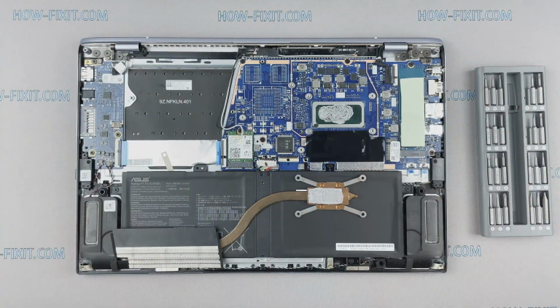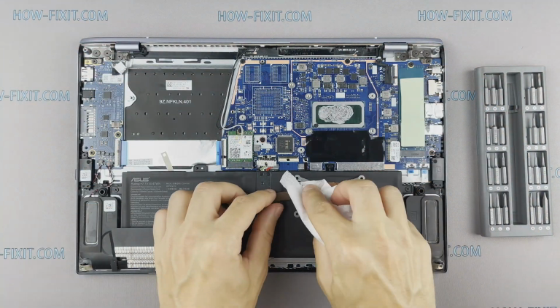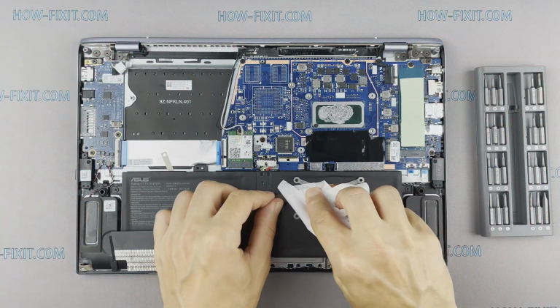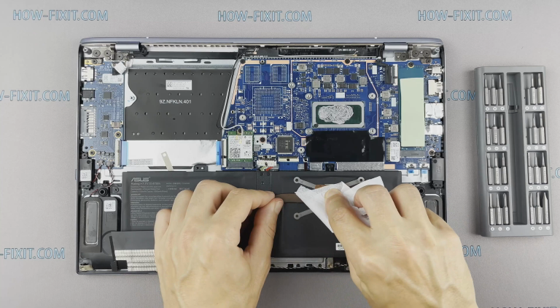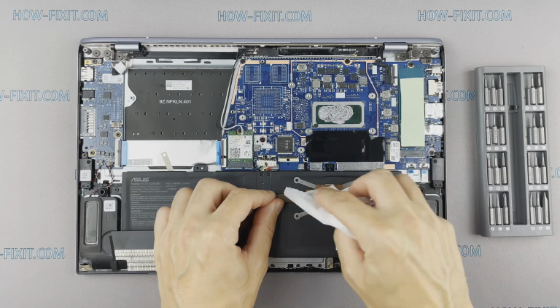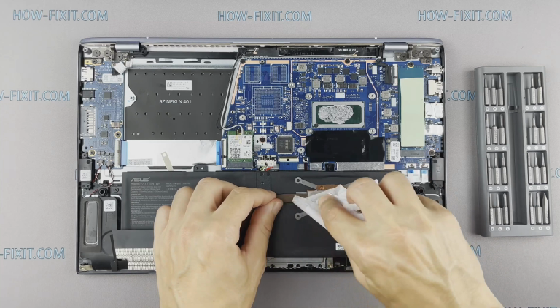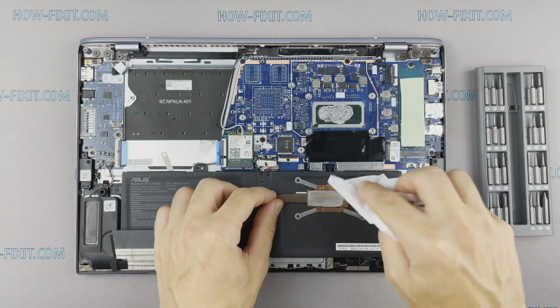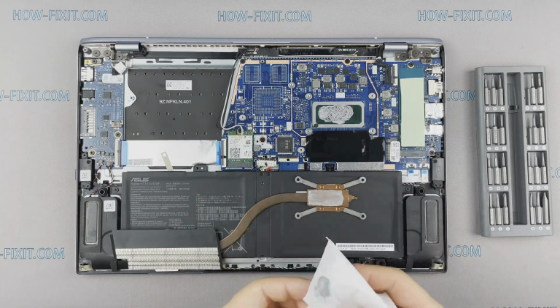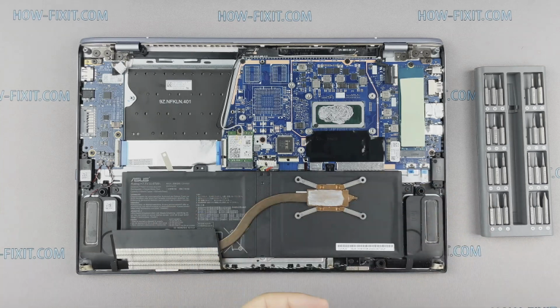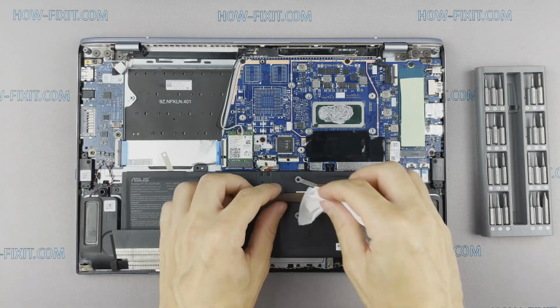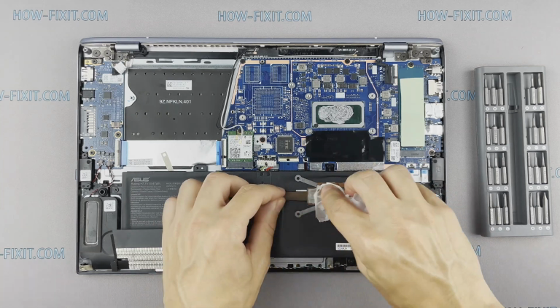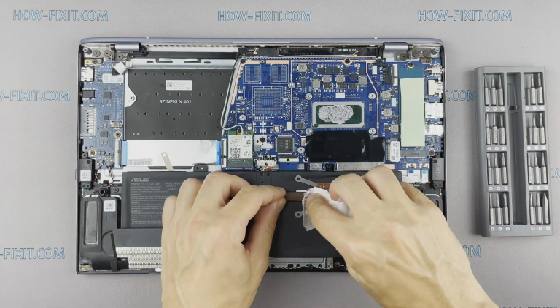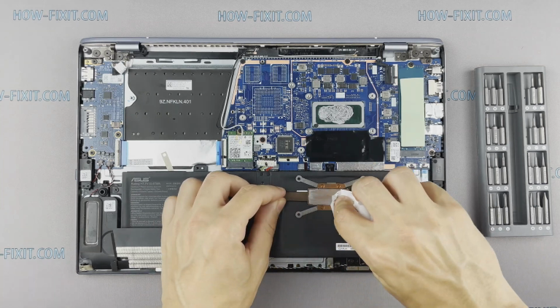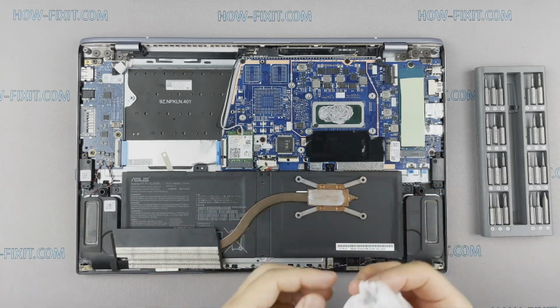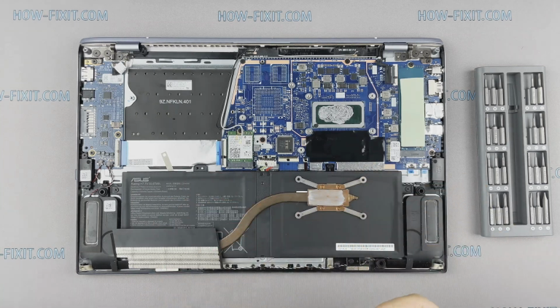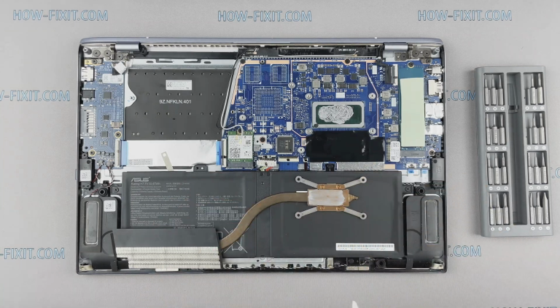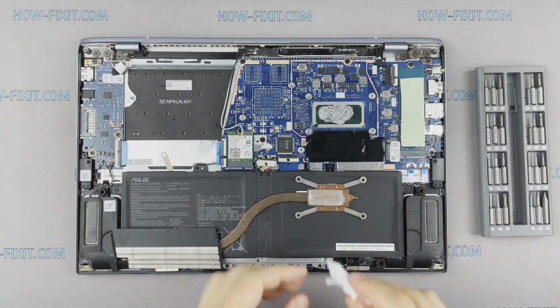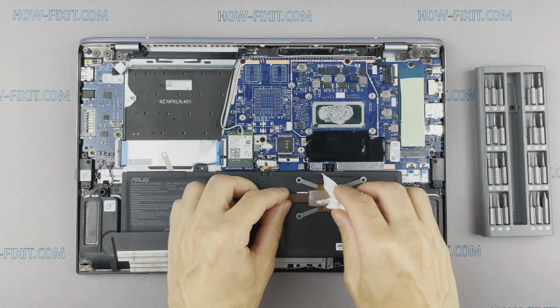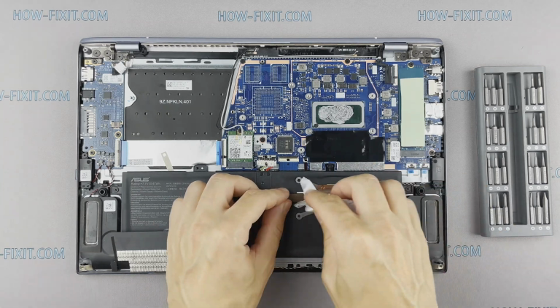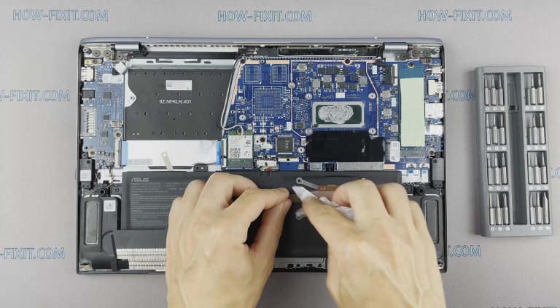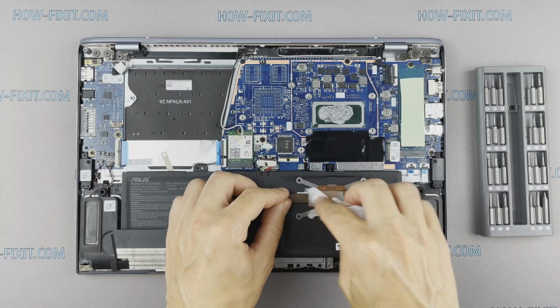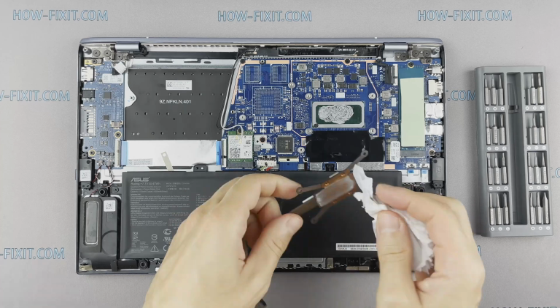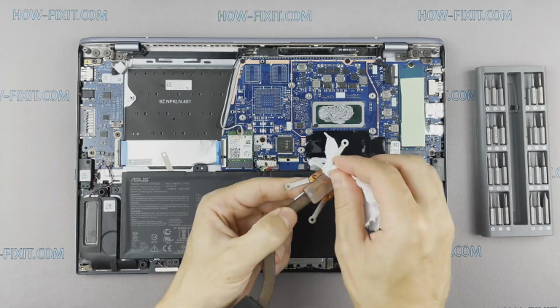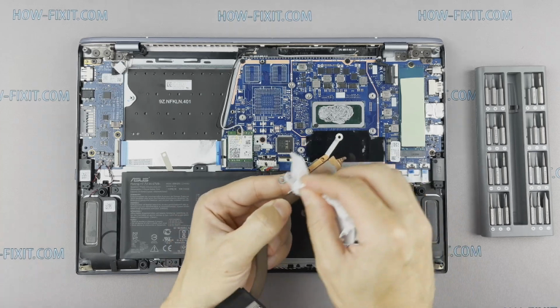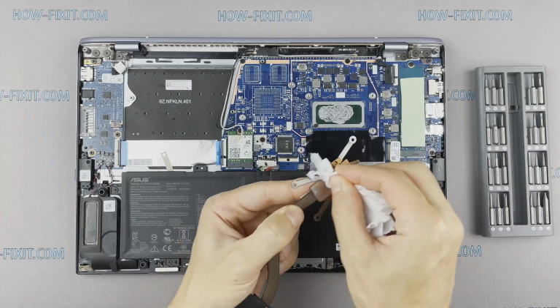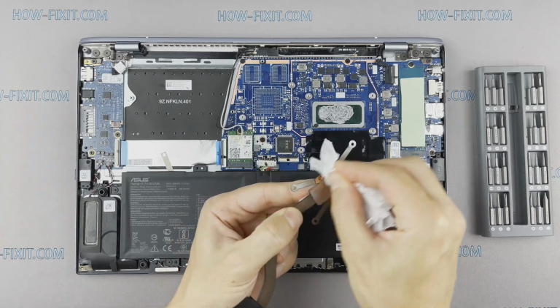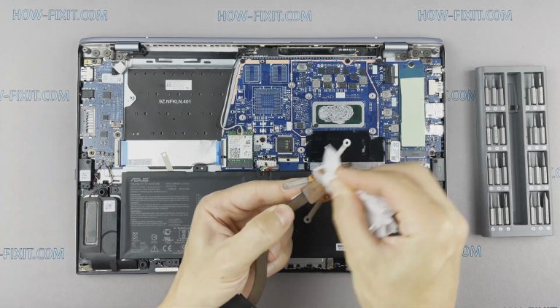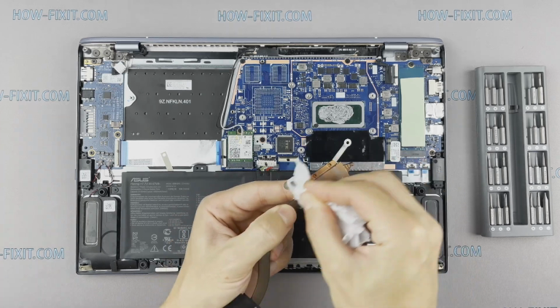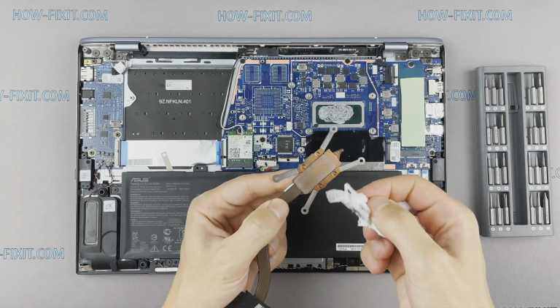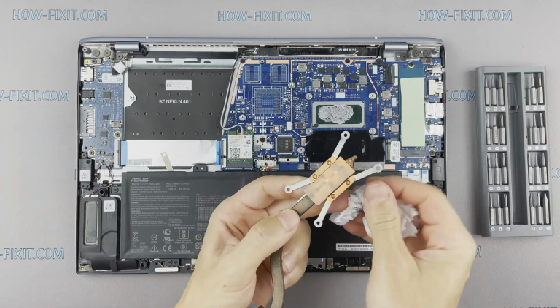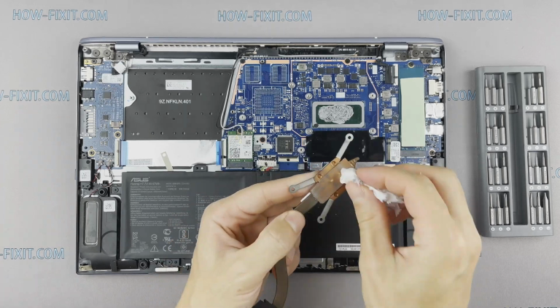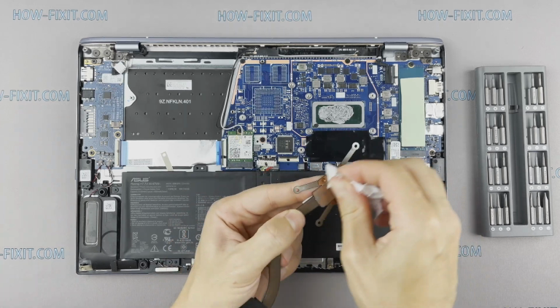Remove the old thermal paste from the surface of the CPU as well as from the radiator. If the thermal grease is very dry and doesn't come off well, you can use isopropyl alcohol.